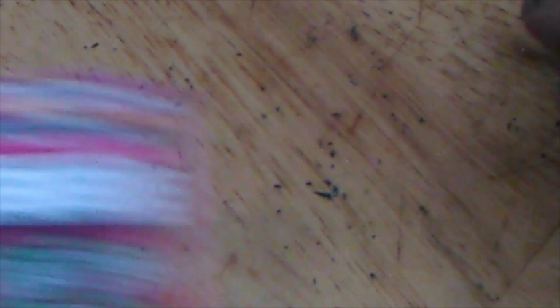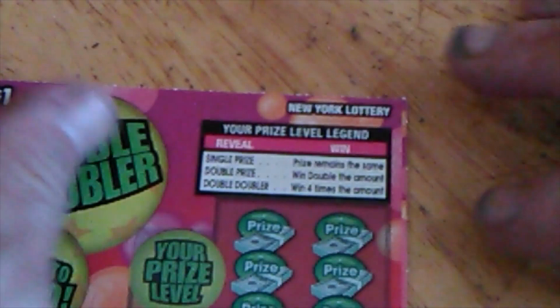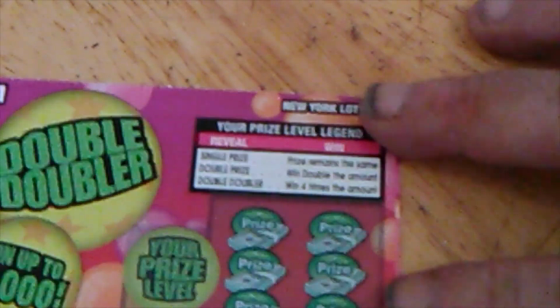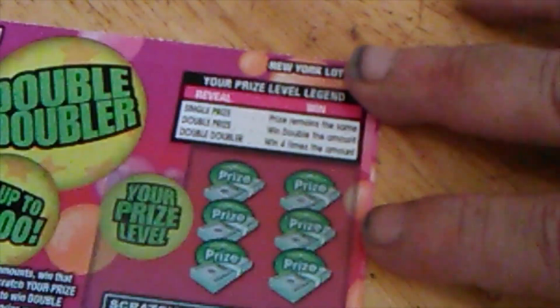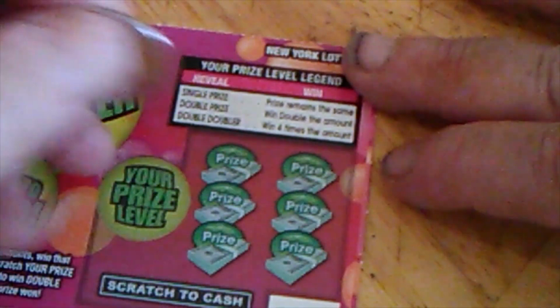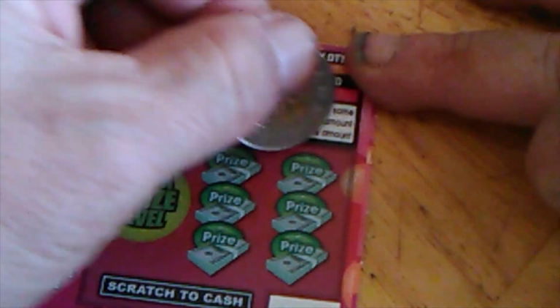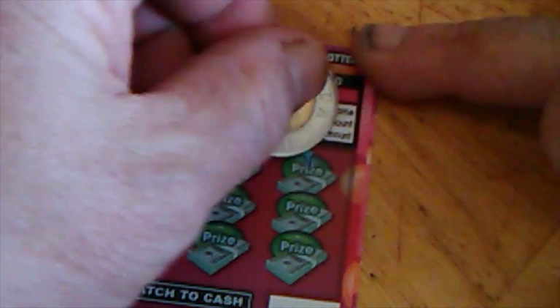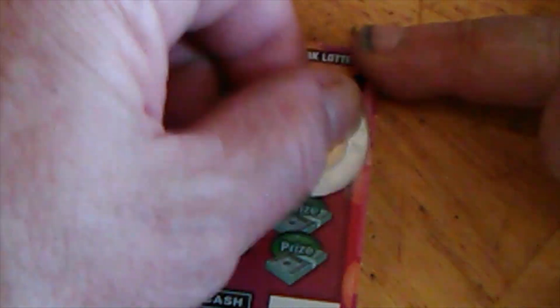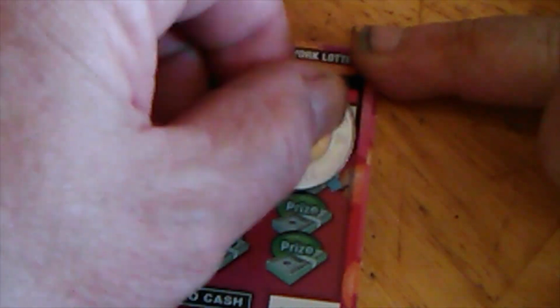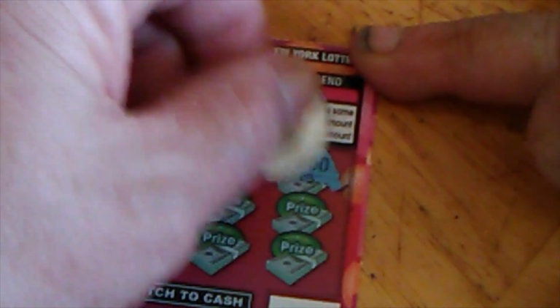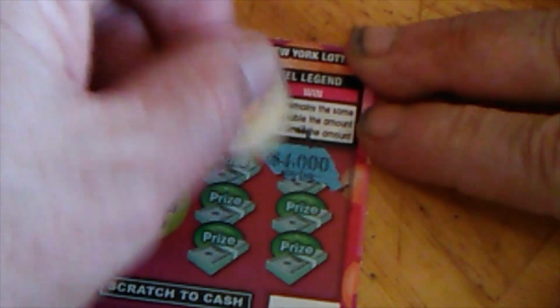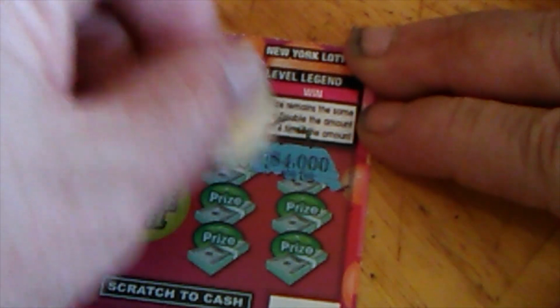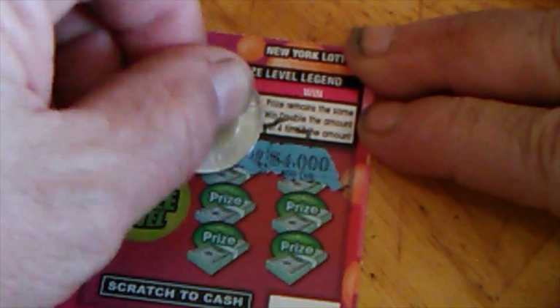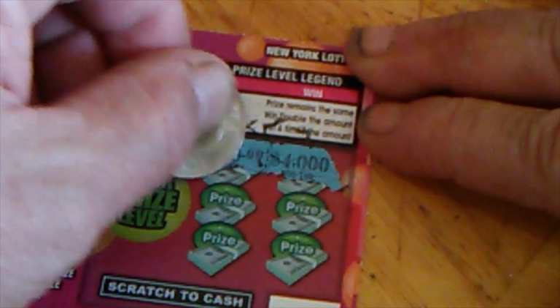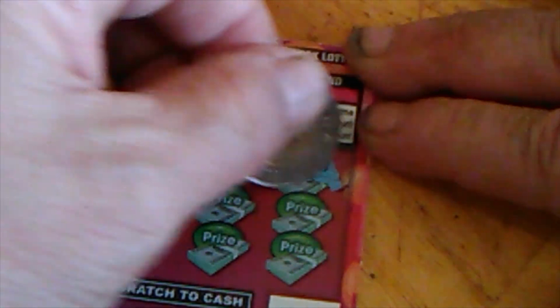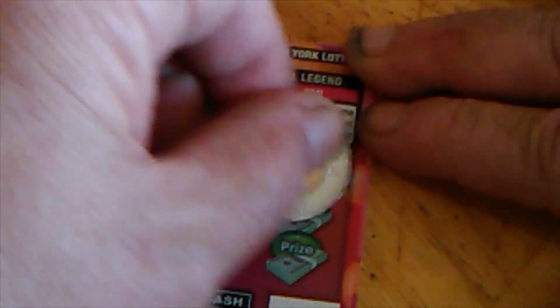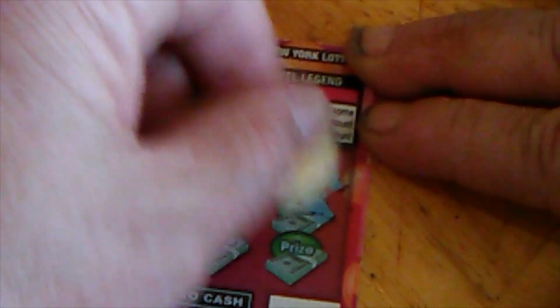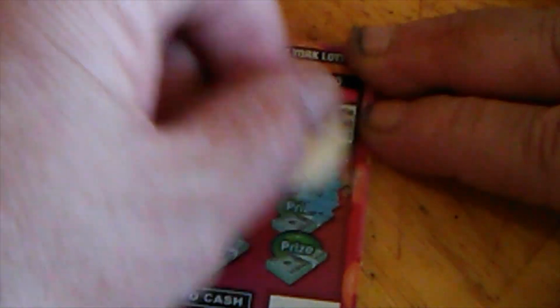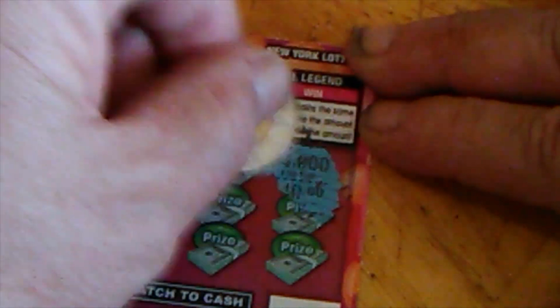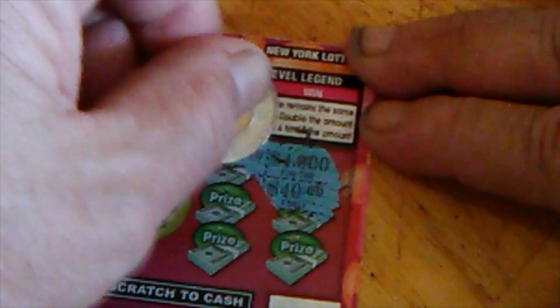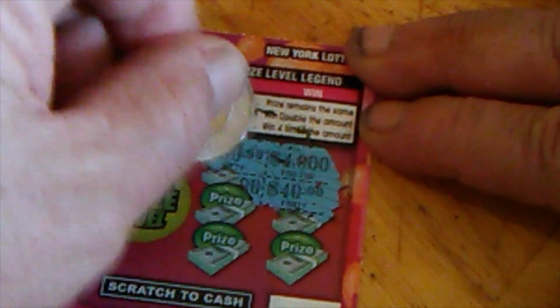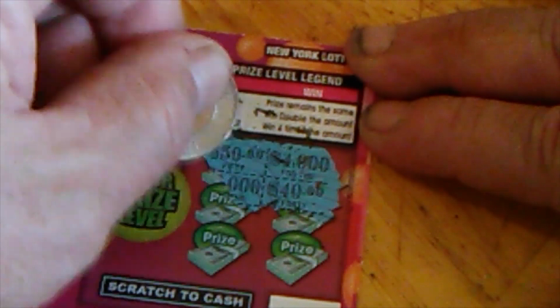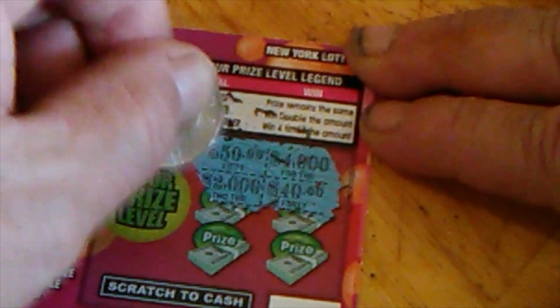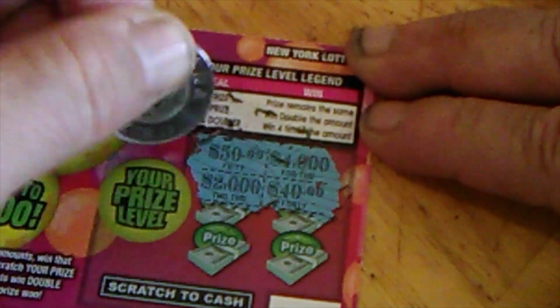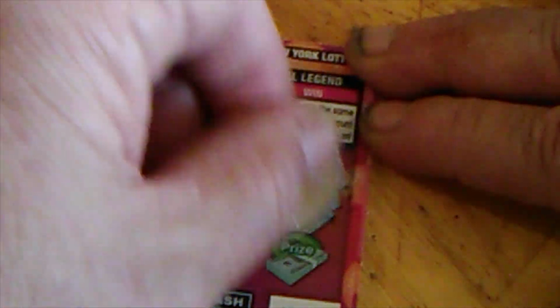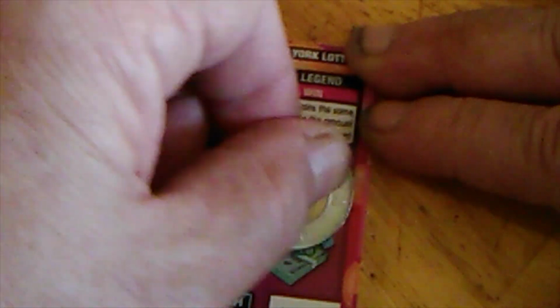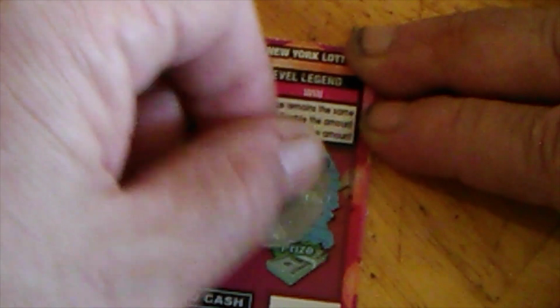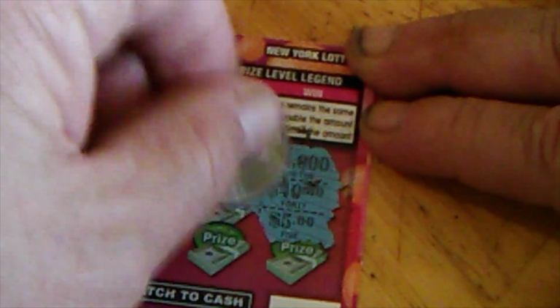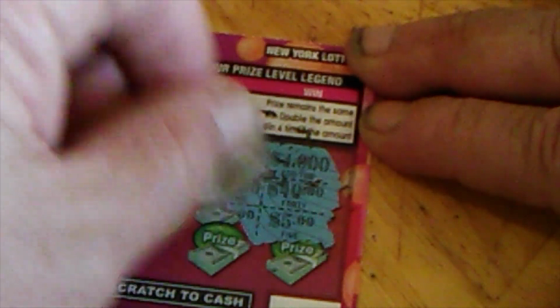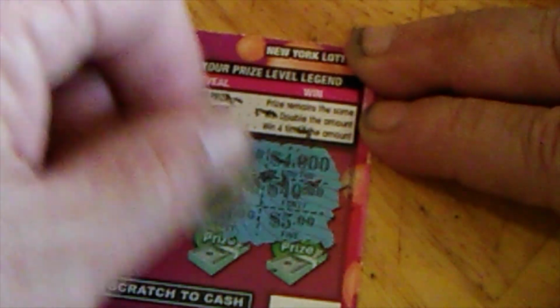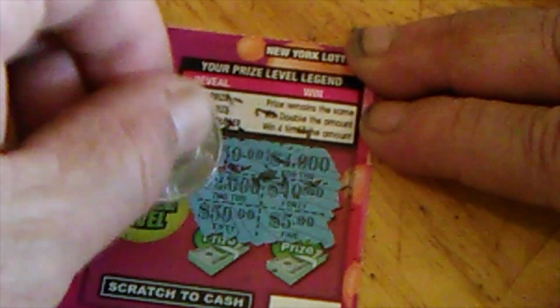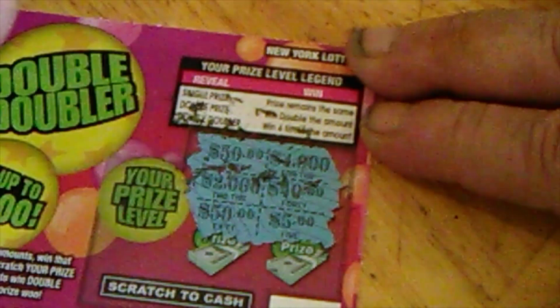Still got three left. Let's just keep going, see if we can find anything here. $4,000 and $4,000 and $4,000. $4,000, $40,000, $2,000, $5,000 — dead ticket.